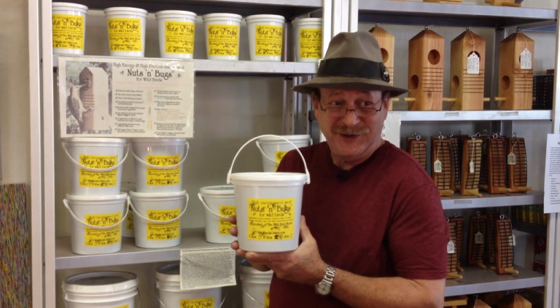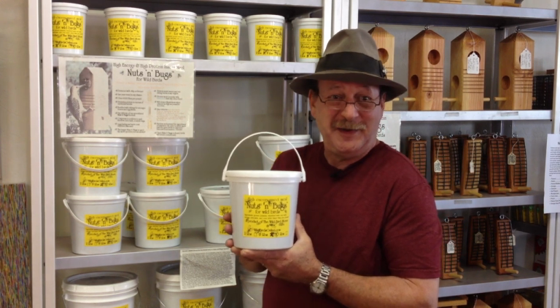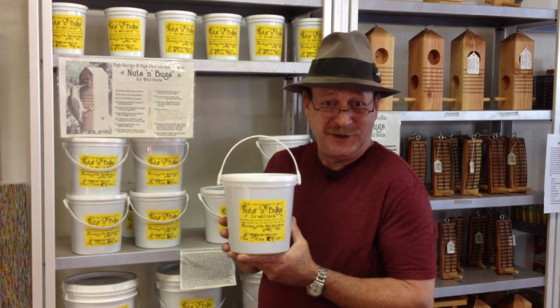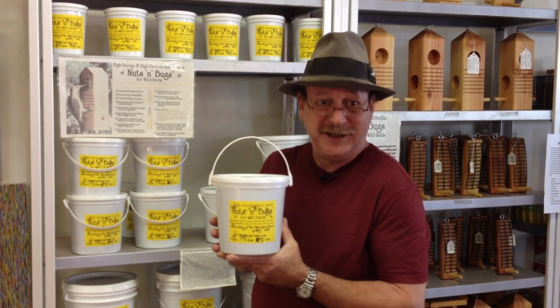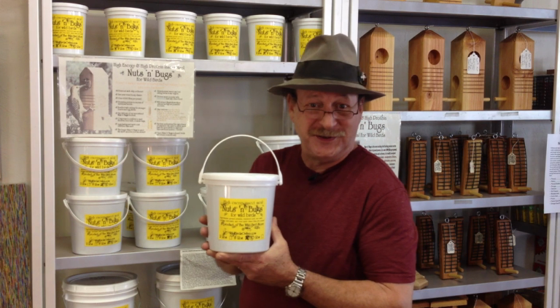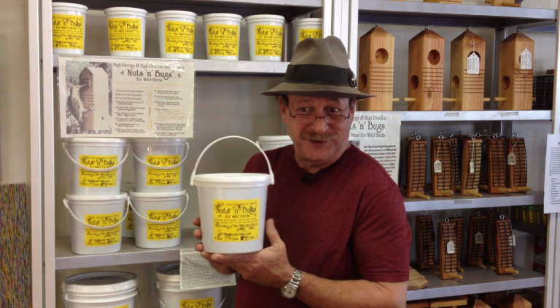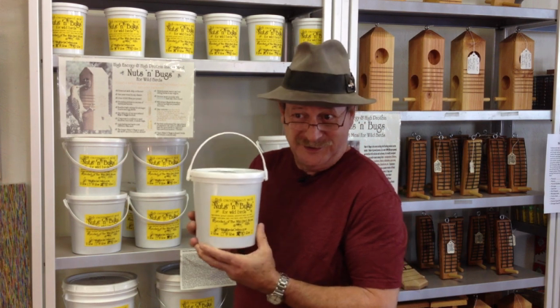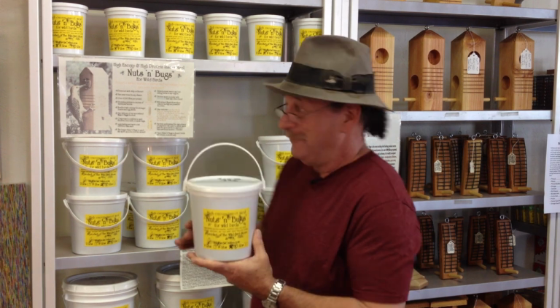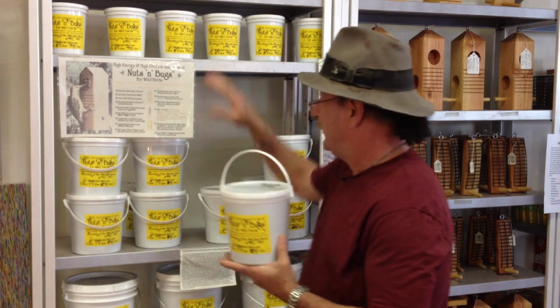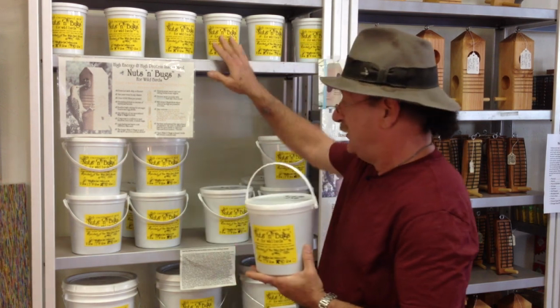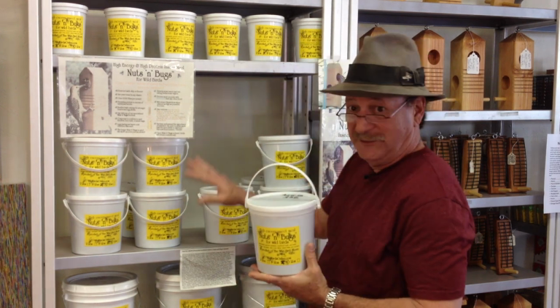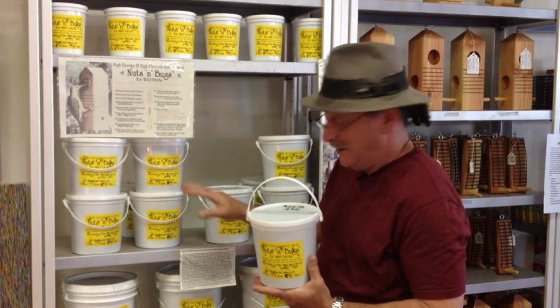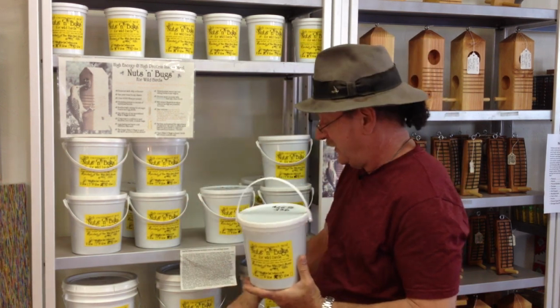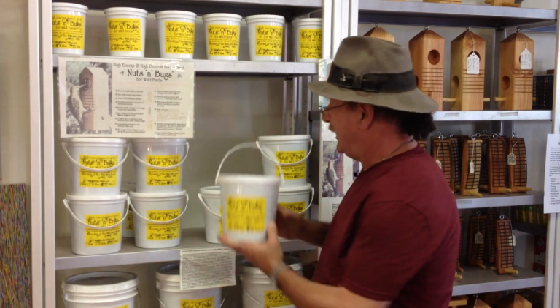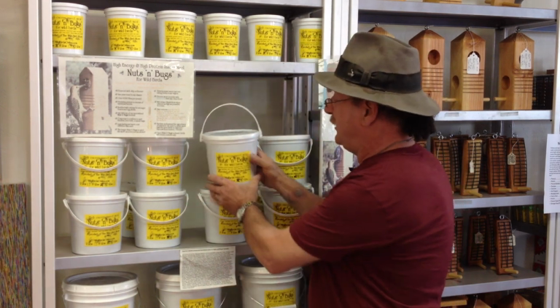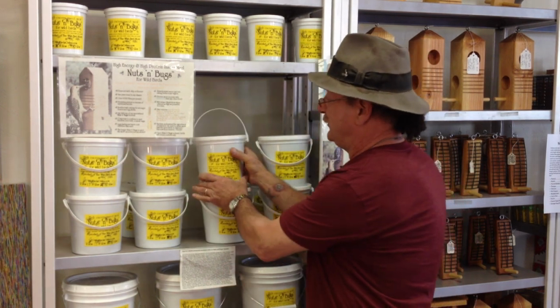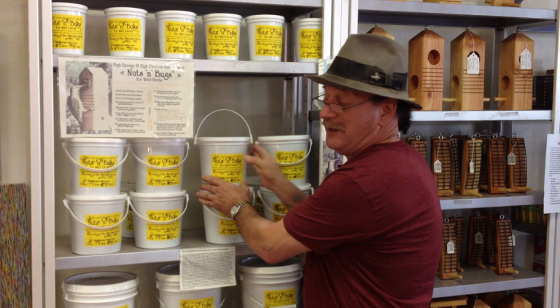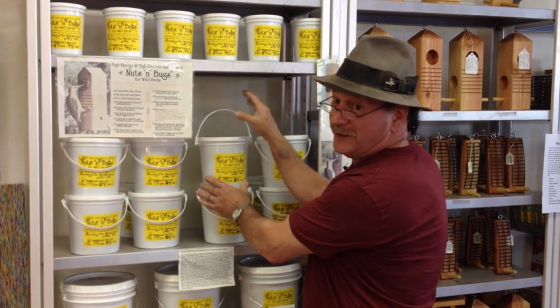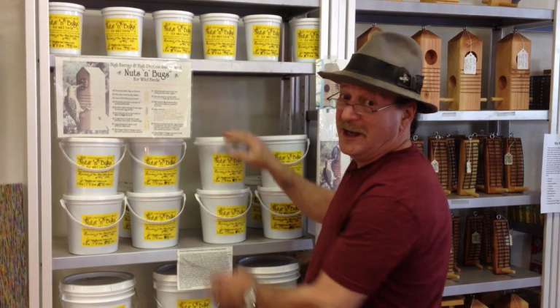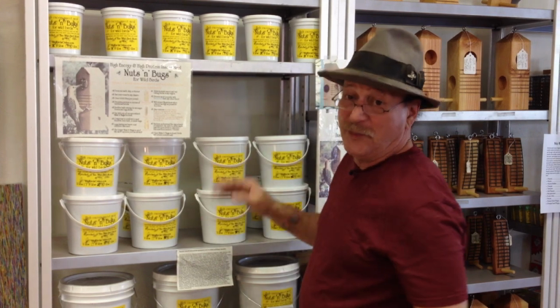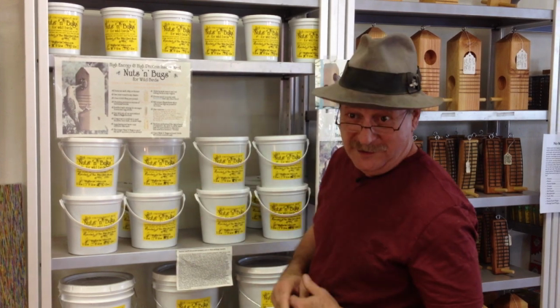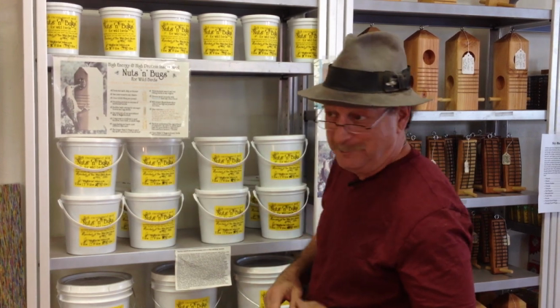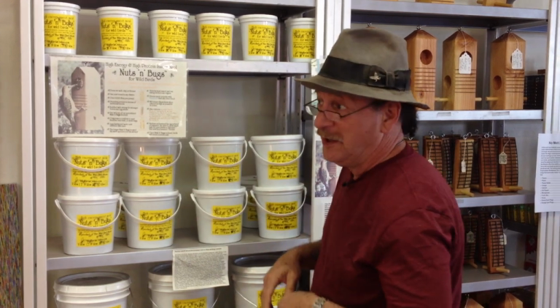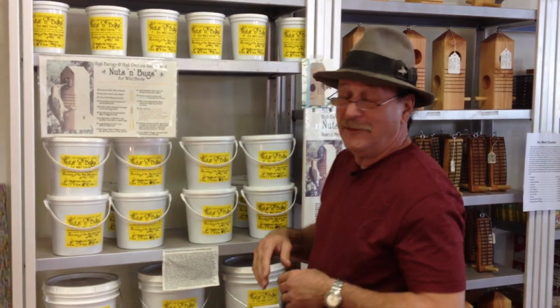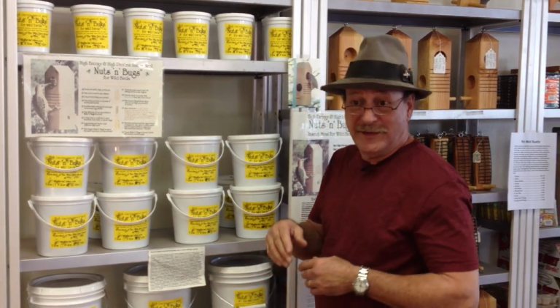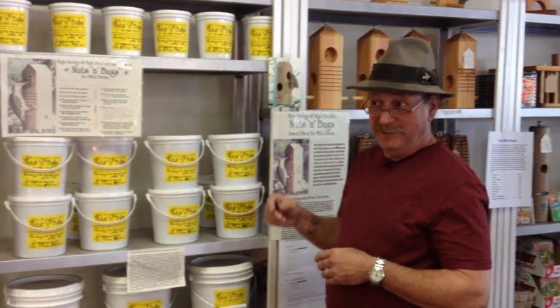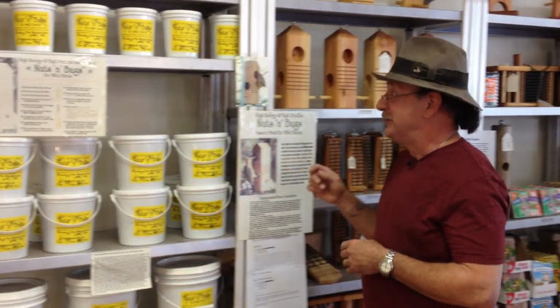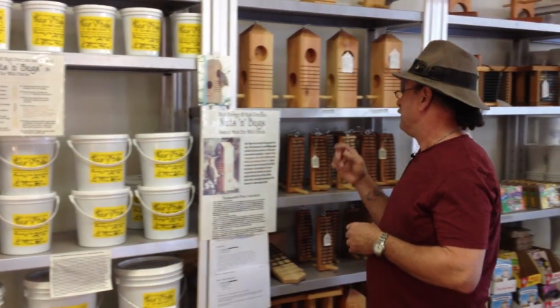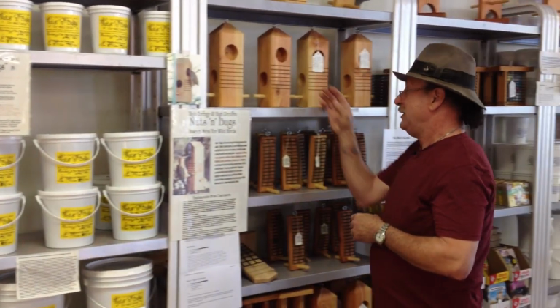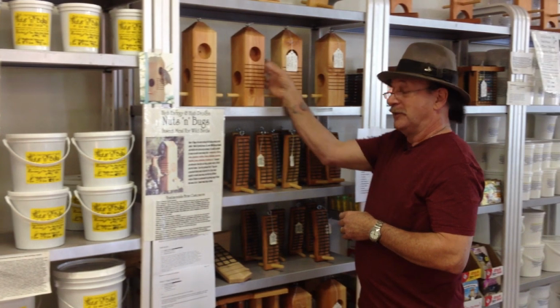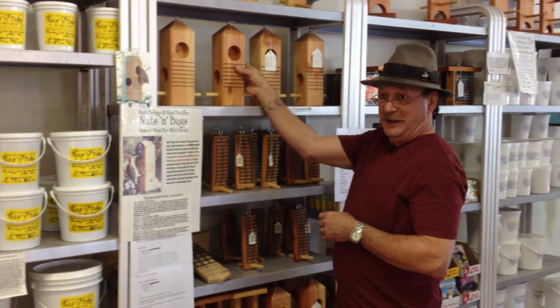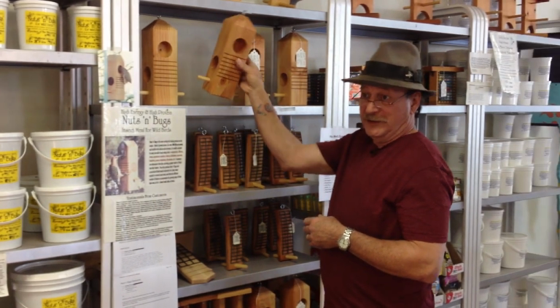You might want to try it. It comes in several sizes: two pounds, five pounds, ten pounds, twenty pounds, and forty pounds. For the Nuts and Bugs, we make a variety of feeders.